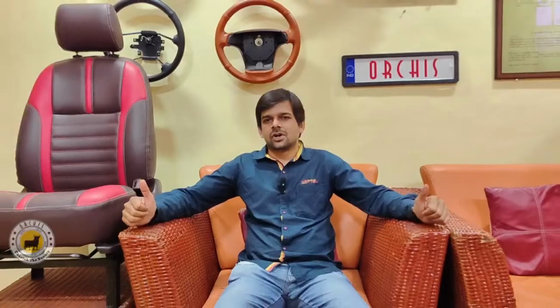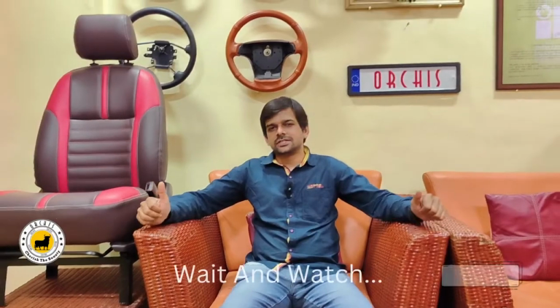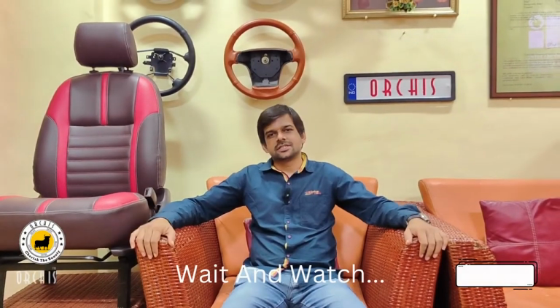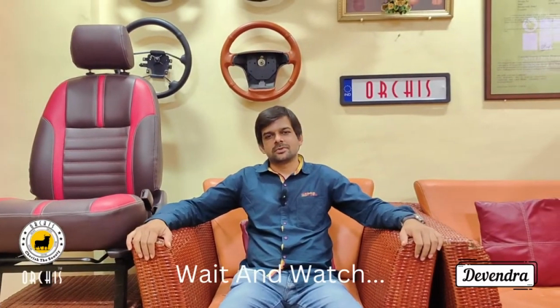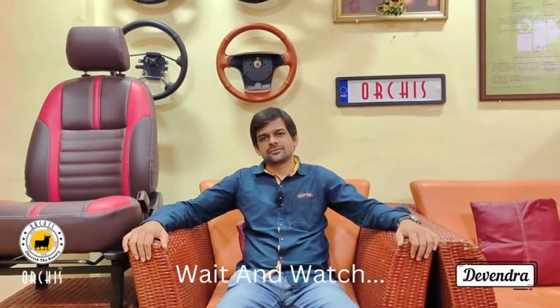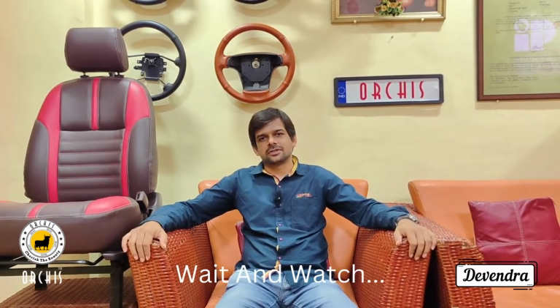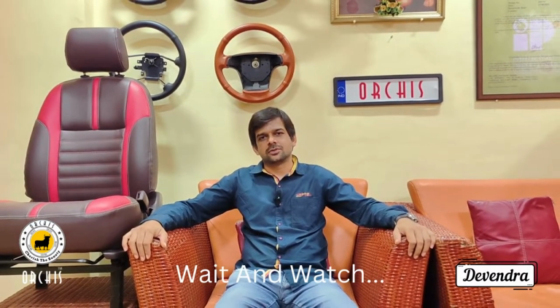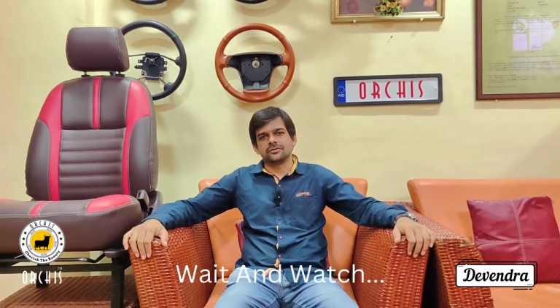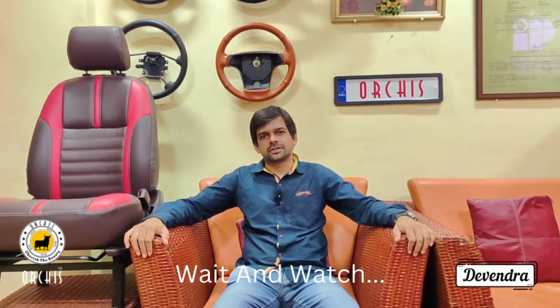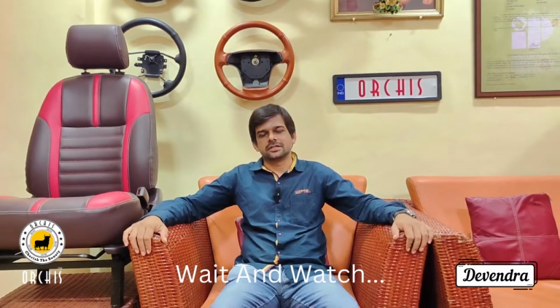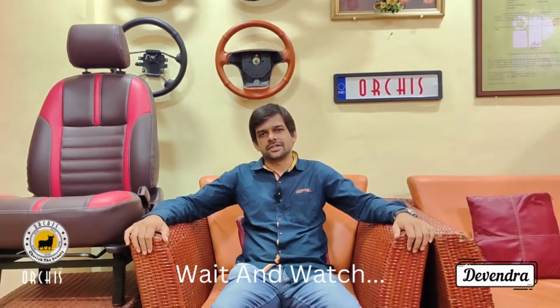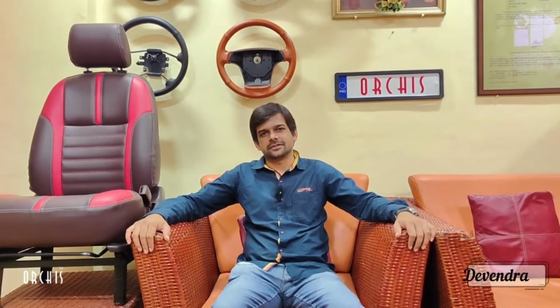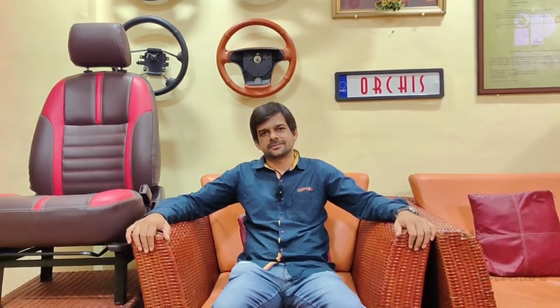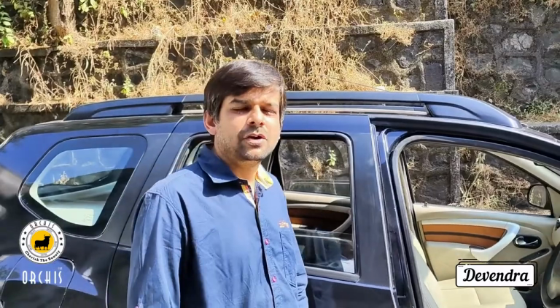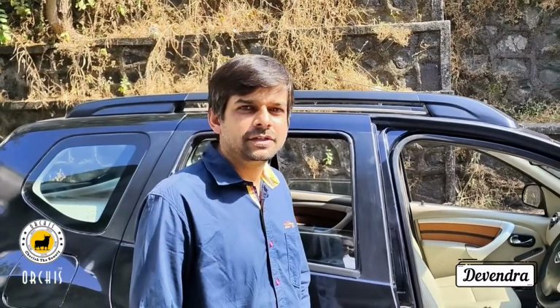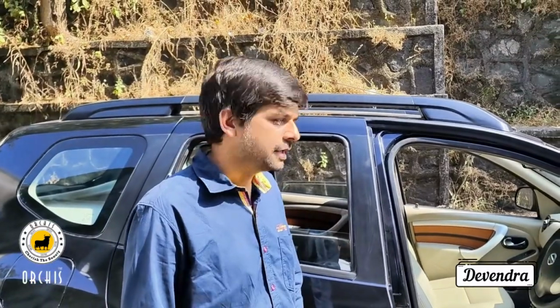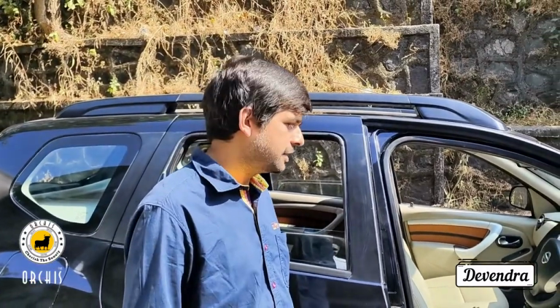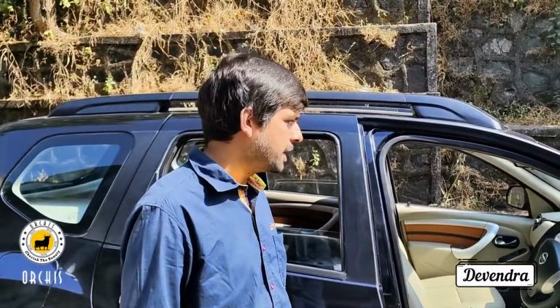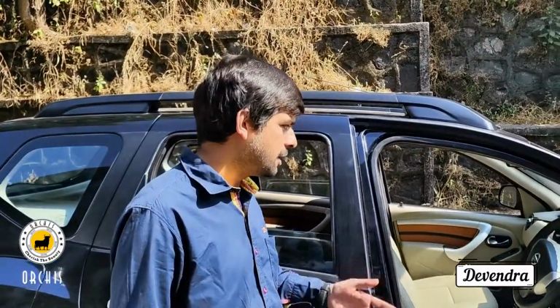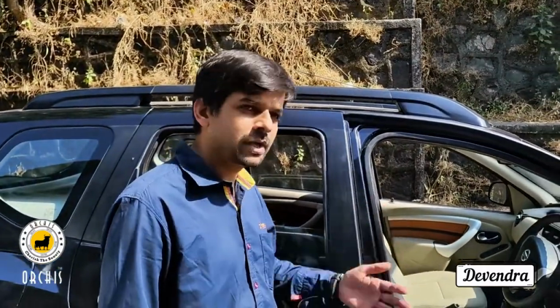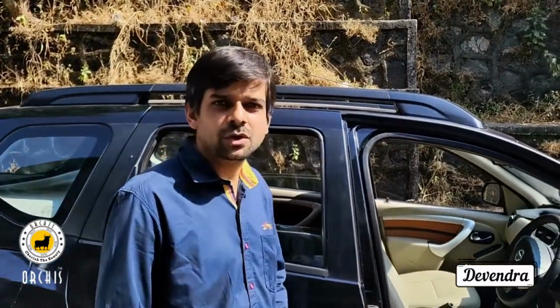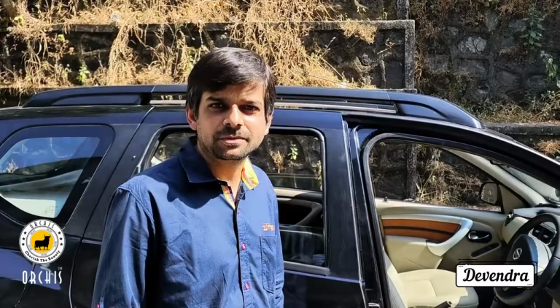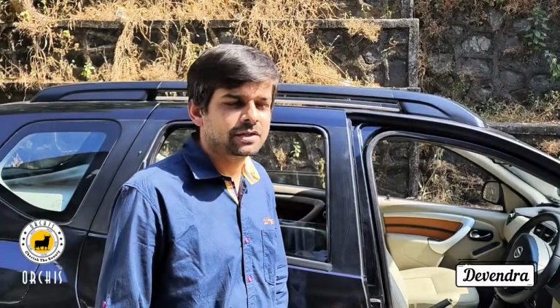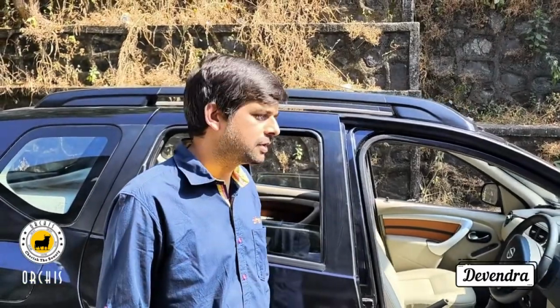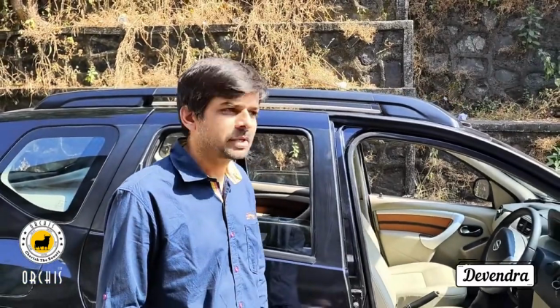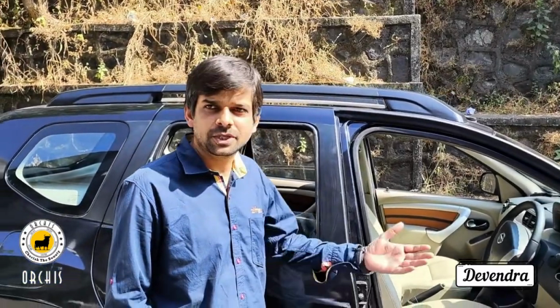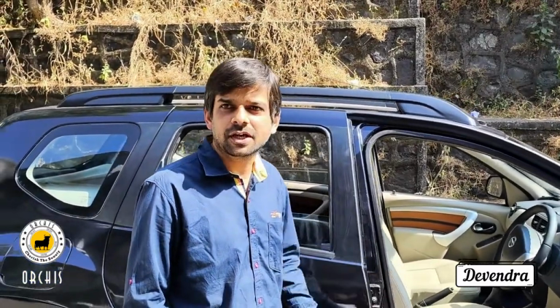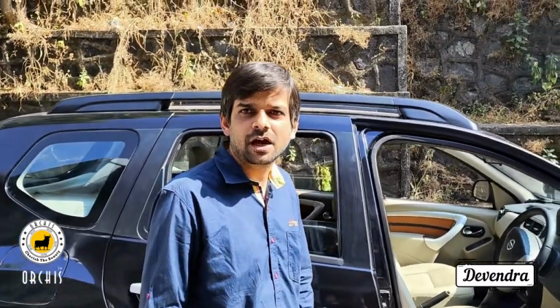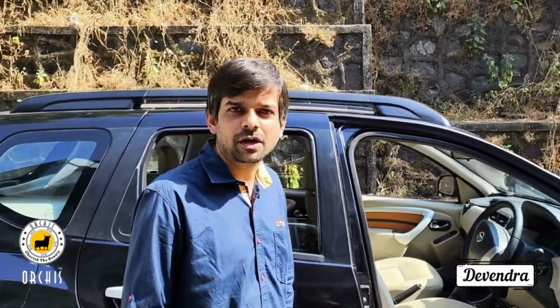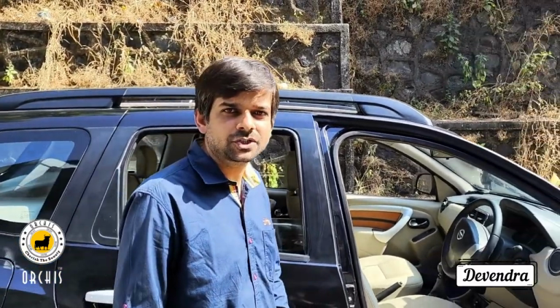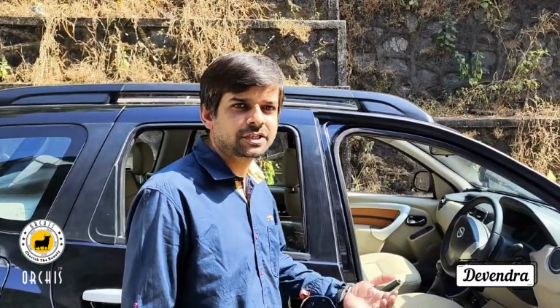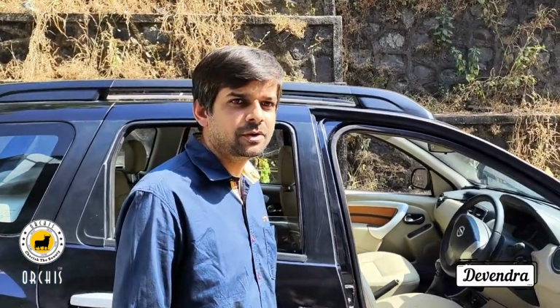Arches is synonymous for quality work in the car interior. Hello everyone! I've been here at Arches for a long time and I've been doing this with Arches.